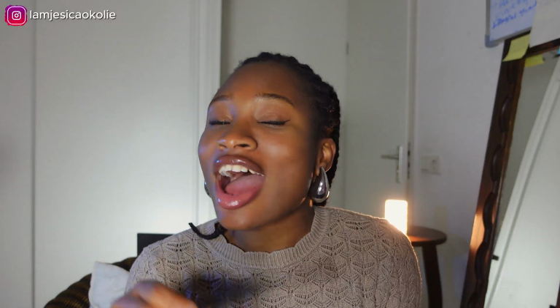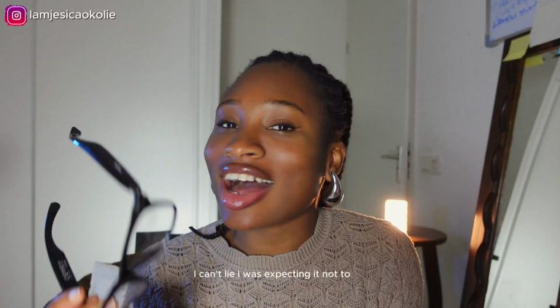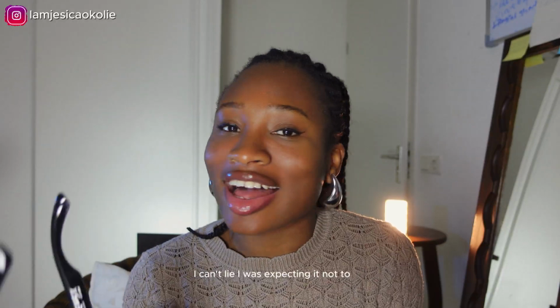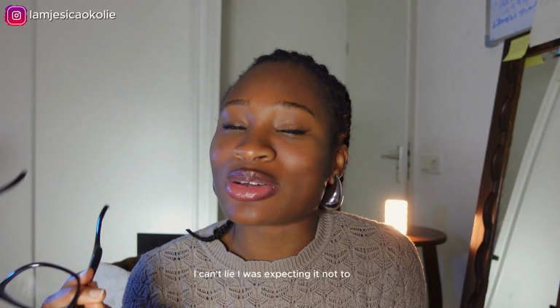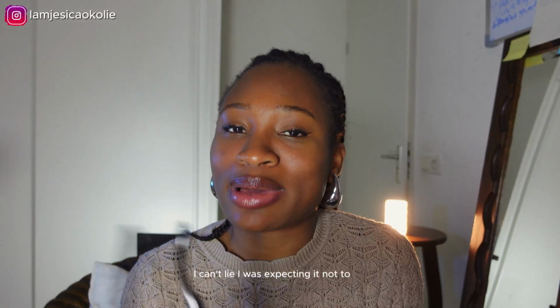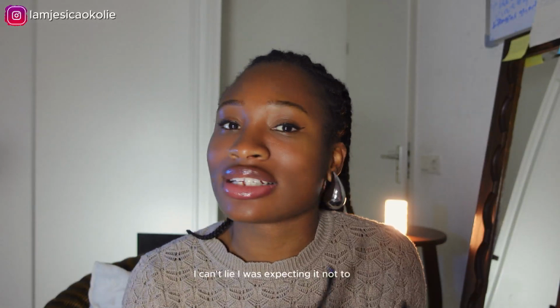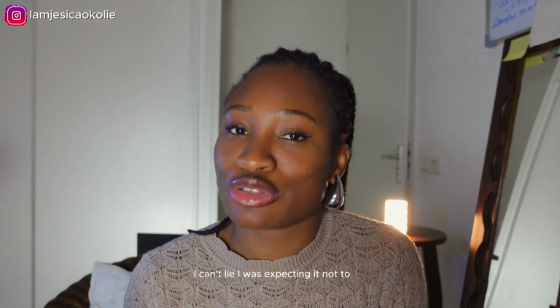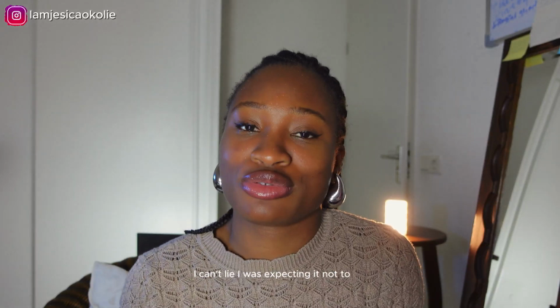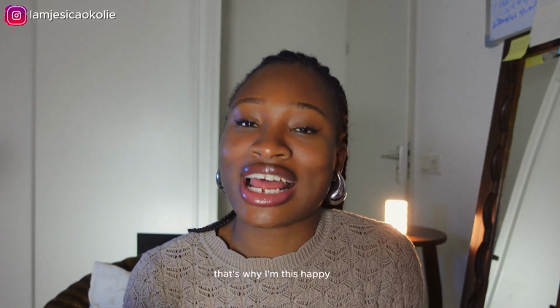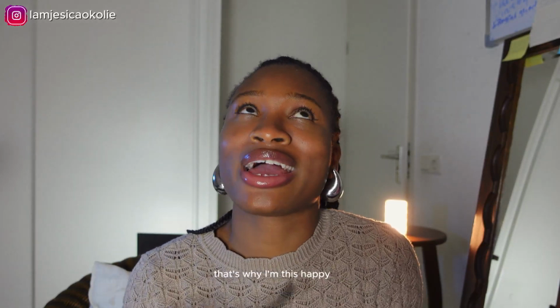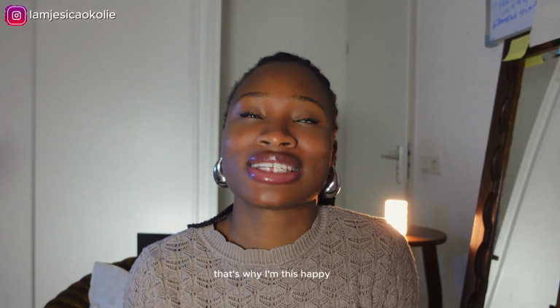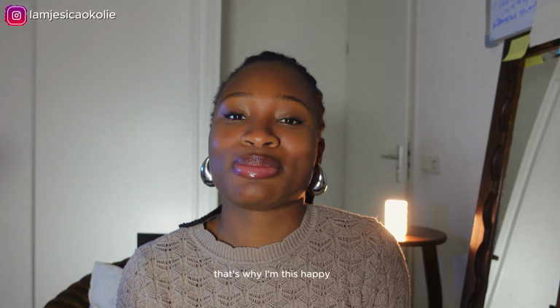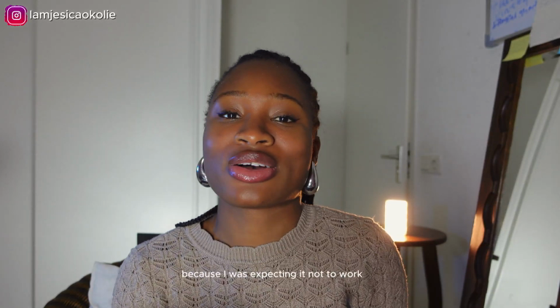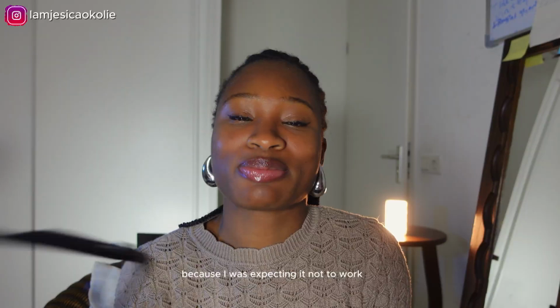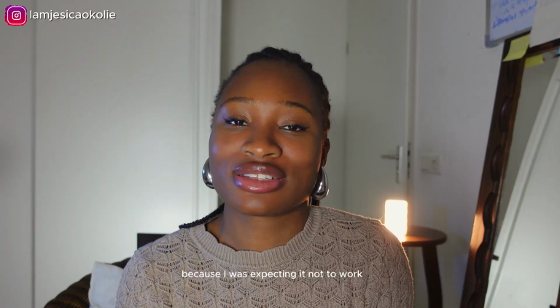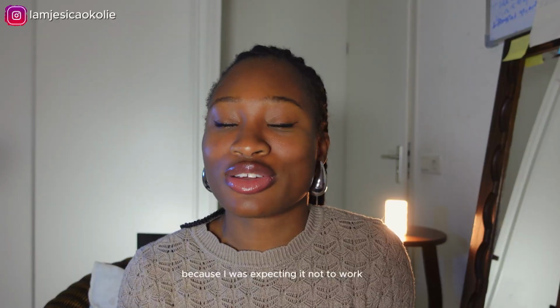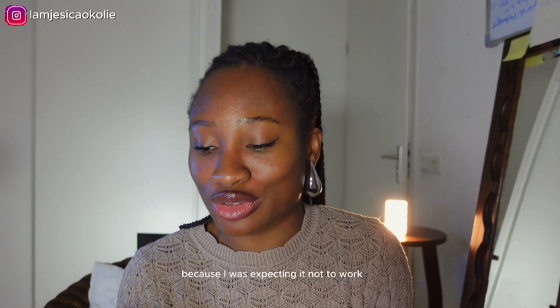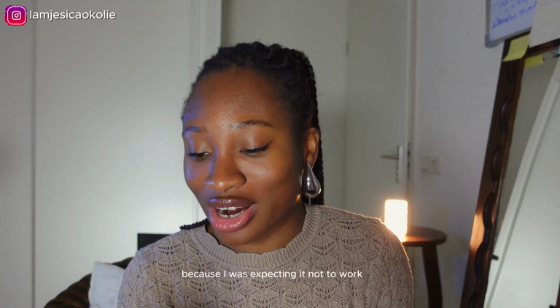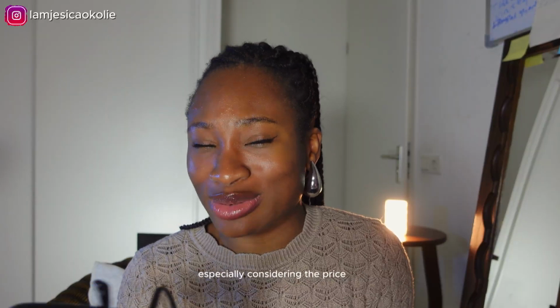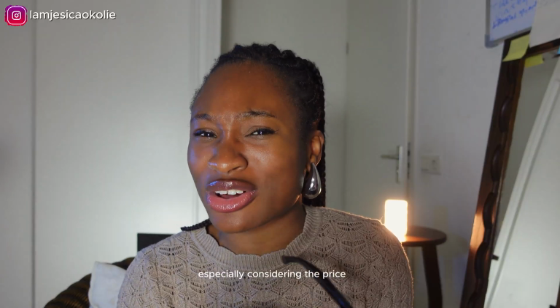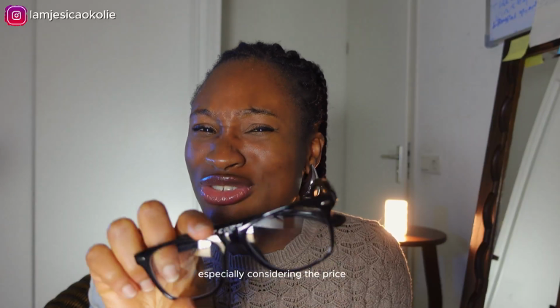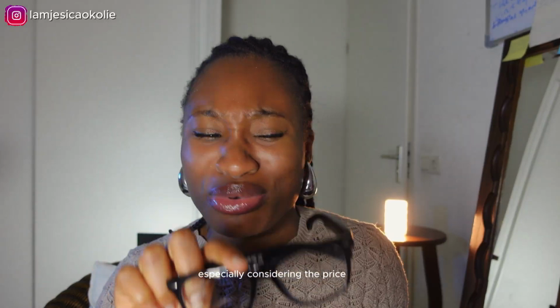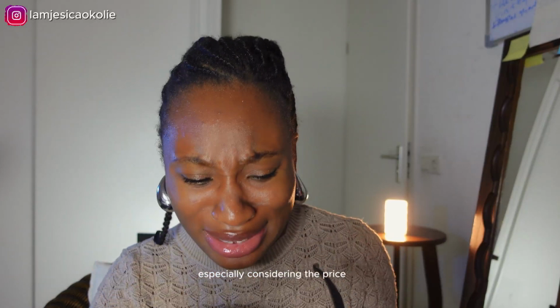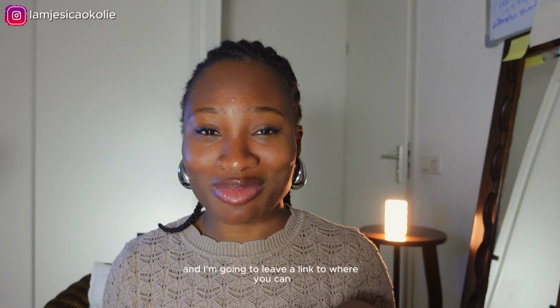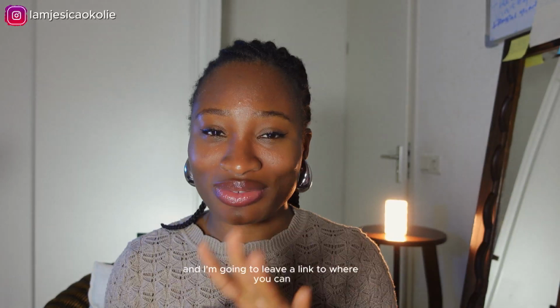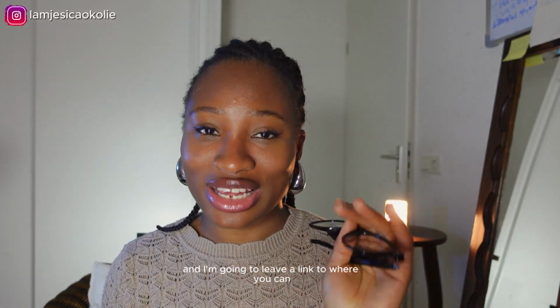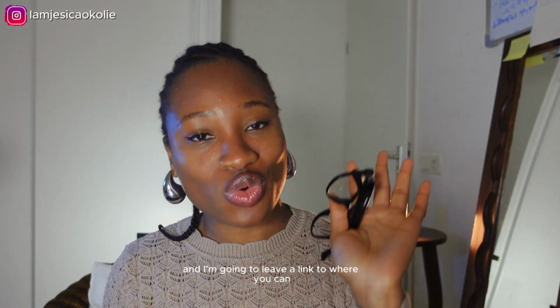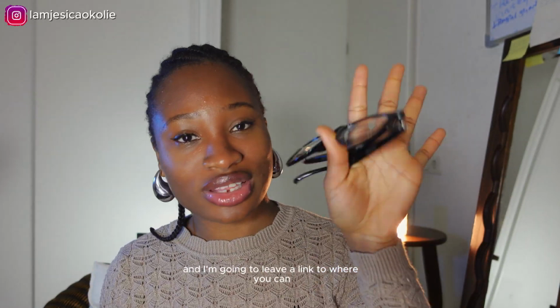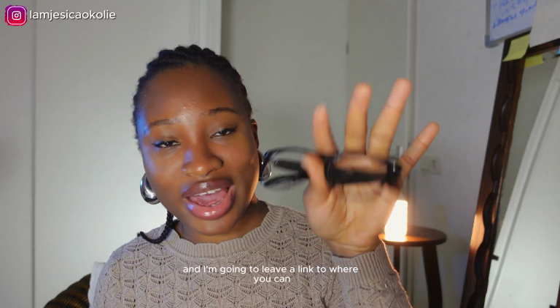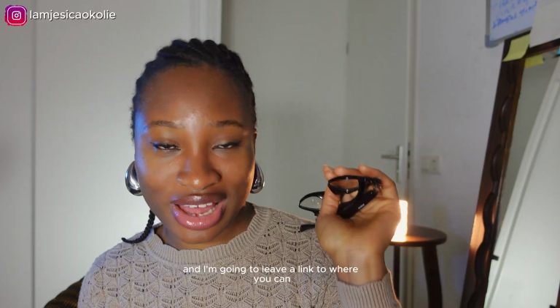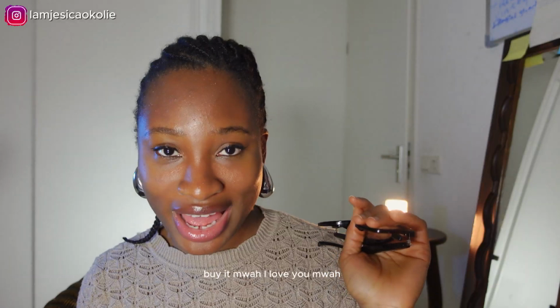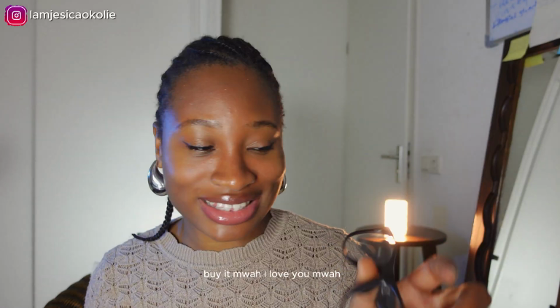I can't lie — I was expecting it not to work. That's why I'm this happy, because I was expecting it not to work, especially considering the price. And I'm going to leave a link to where you can buy it.